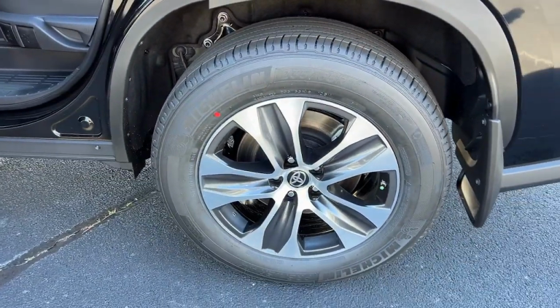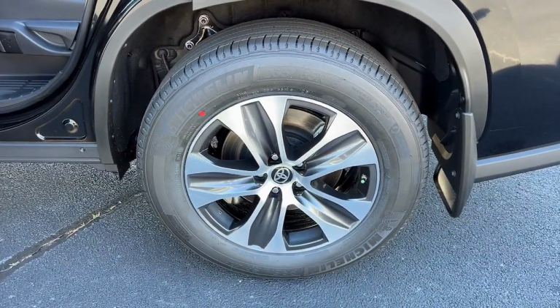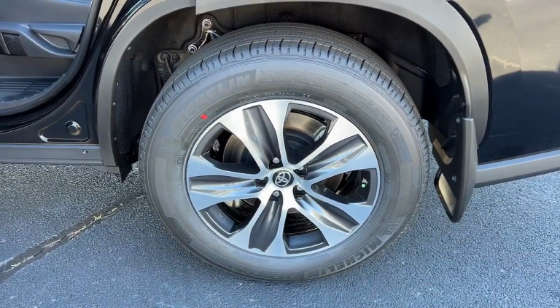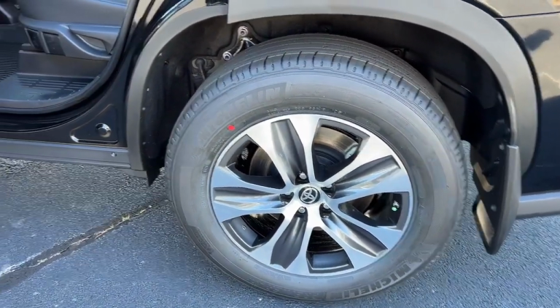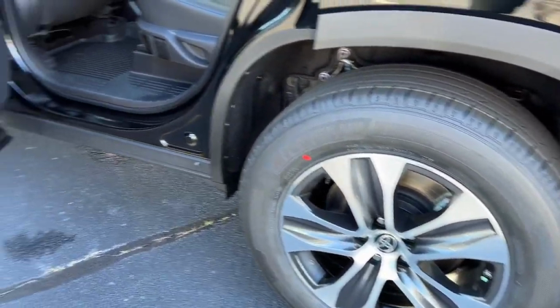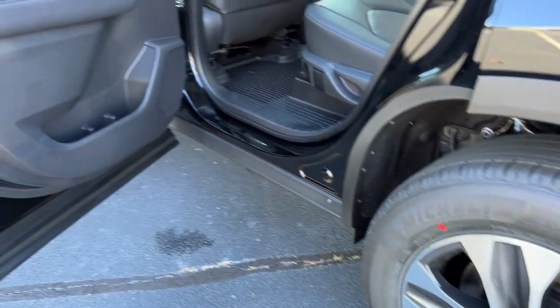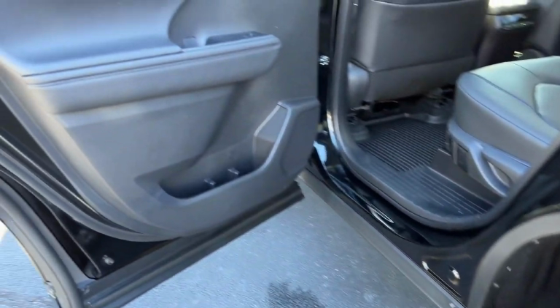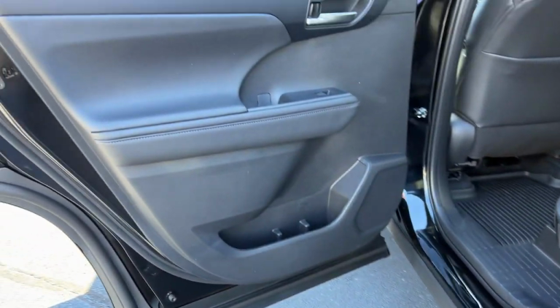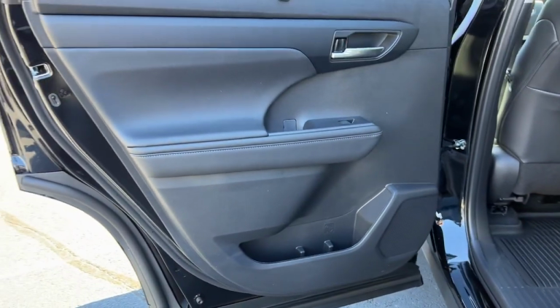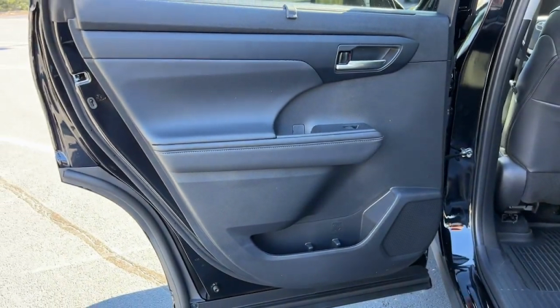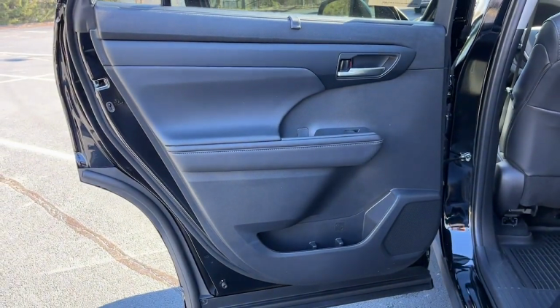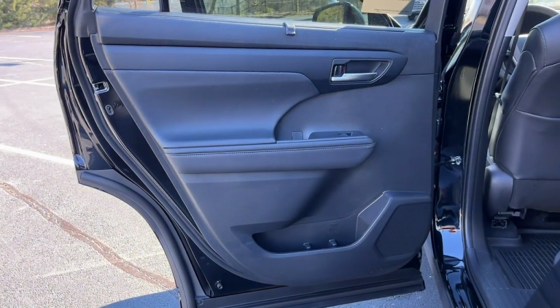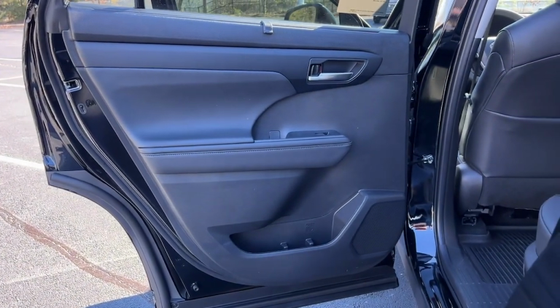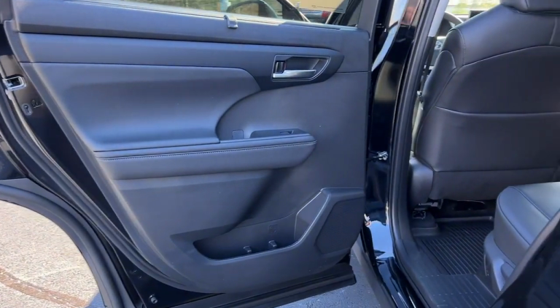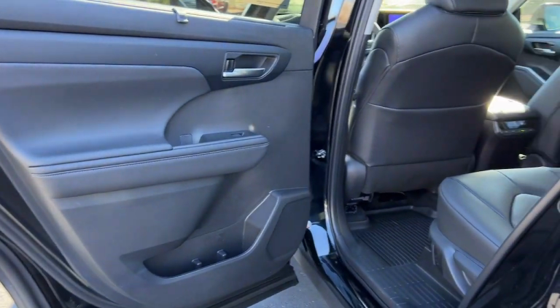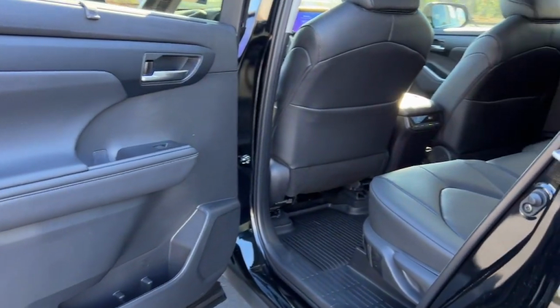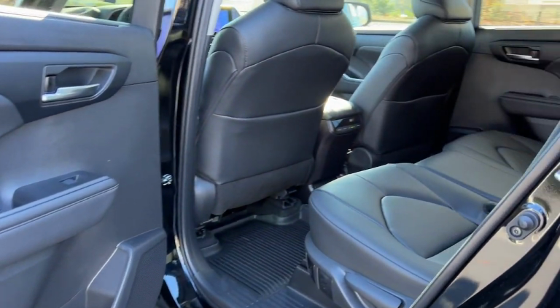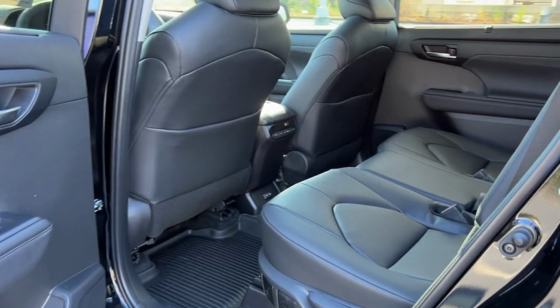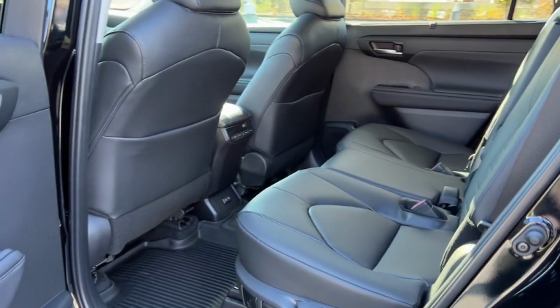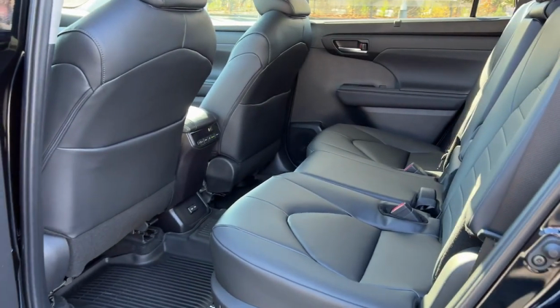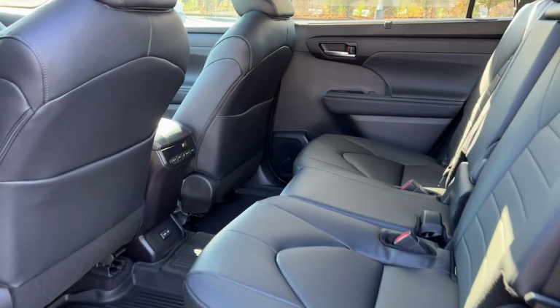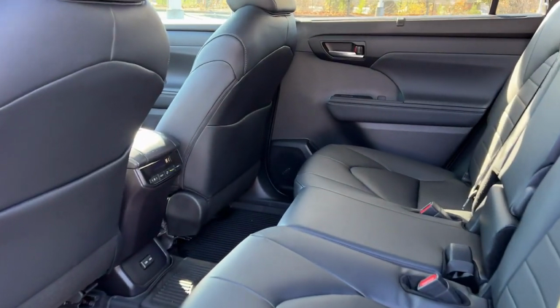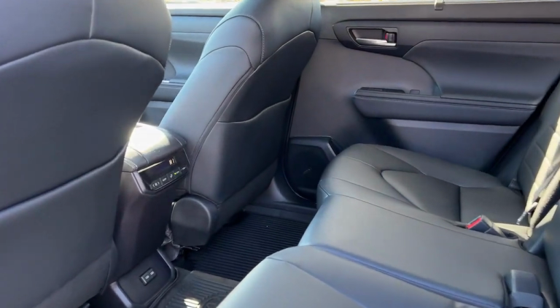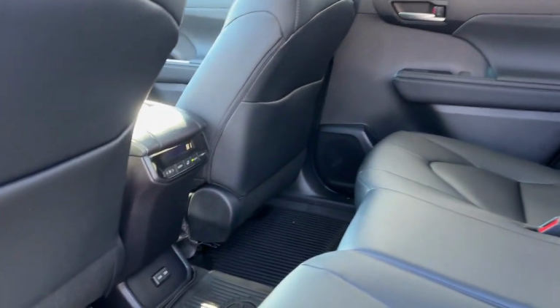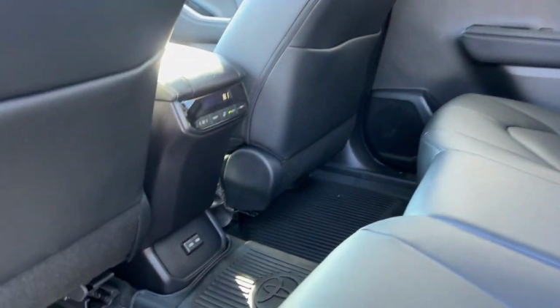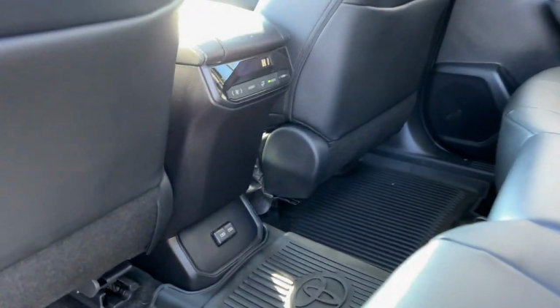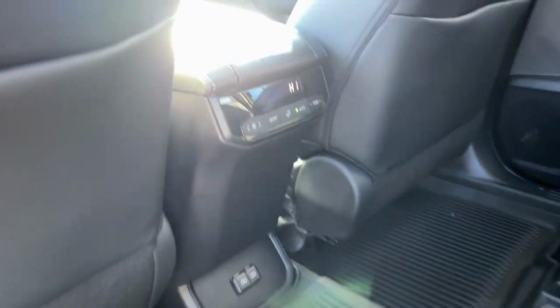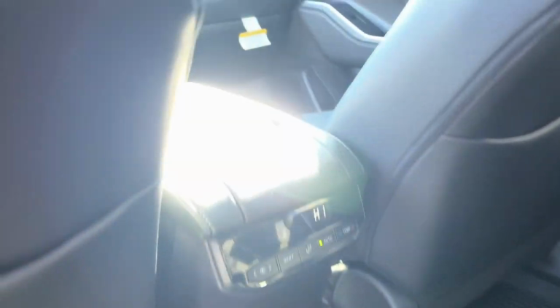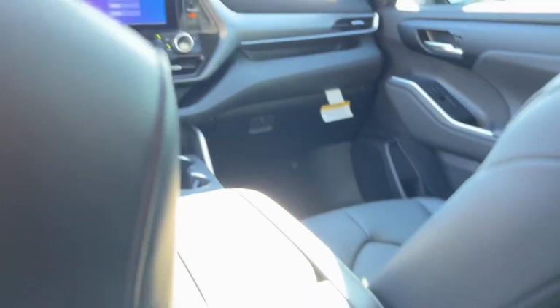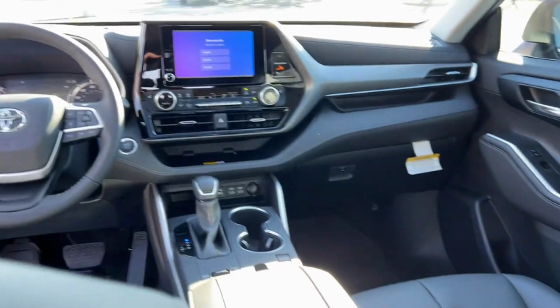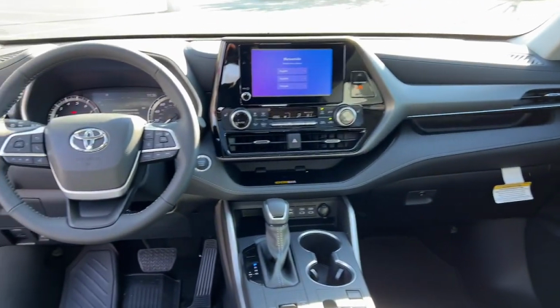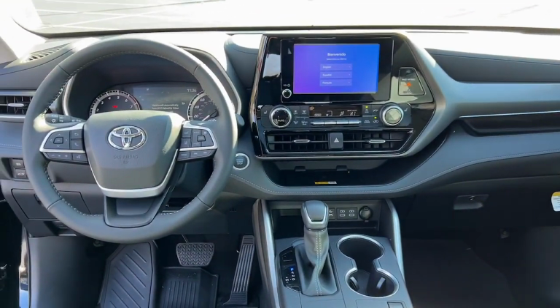Apple CarPlay and/or Android Auto, pre-collision system, moonroof, keyless entry, heated mirrors, satellite radio, fog lamps, backup camera, power lift gate, and power passenger seat.